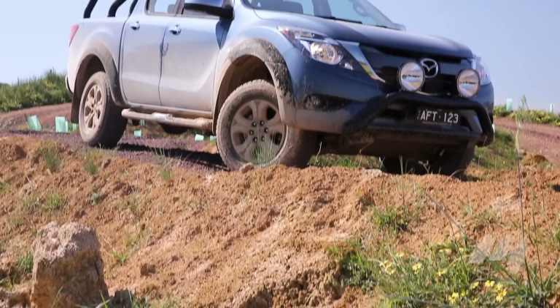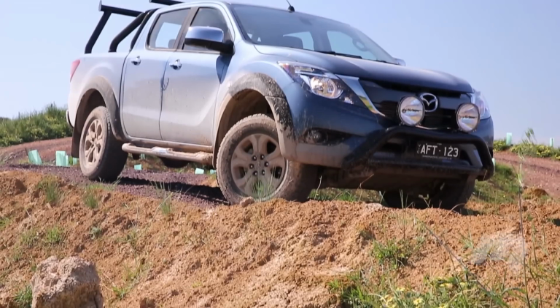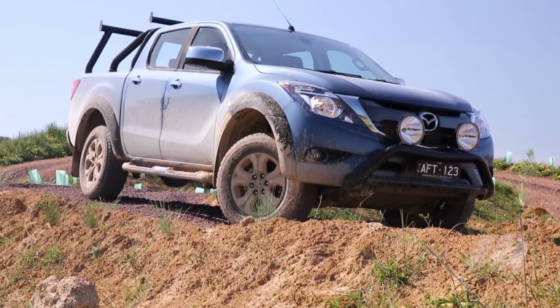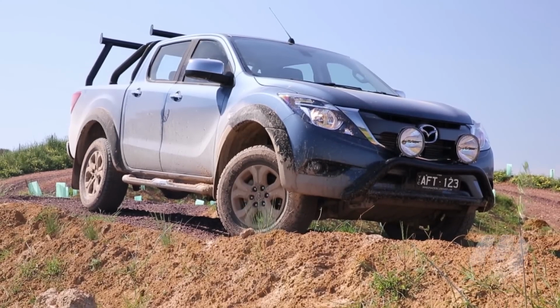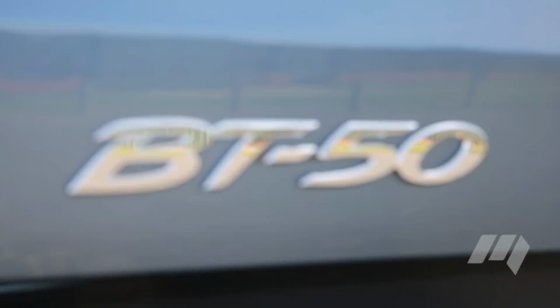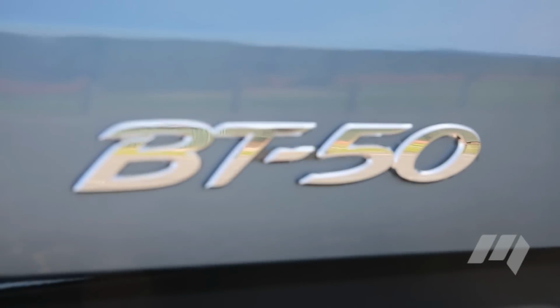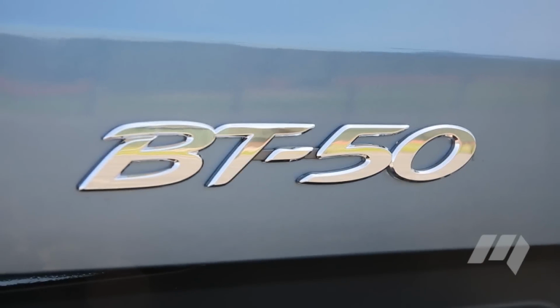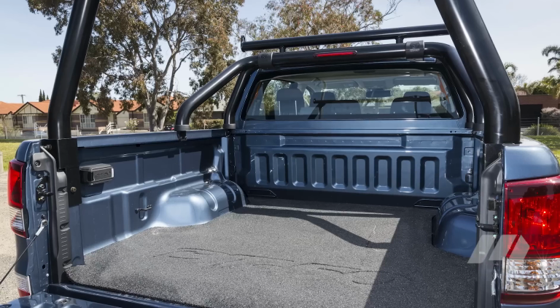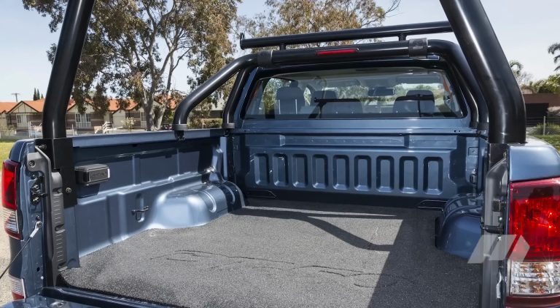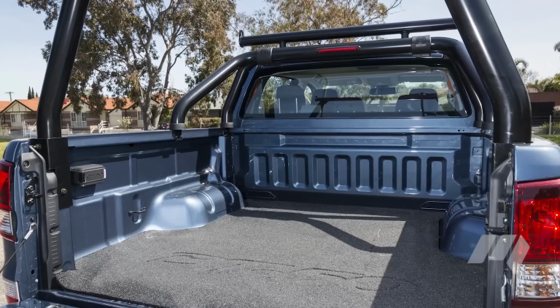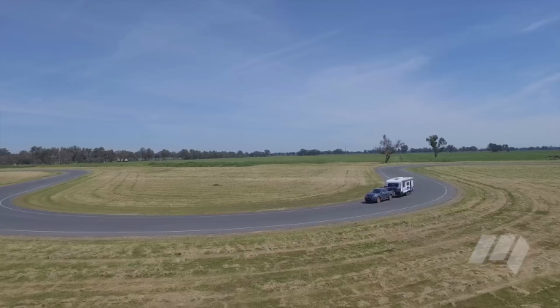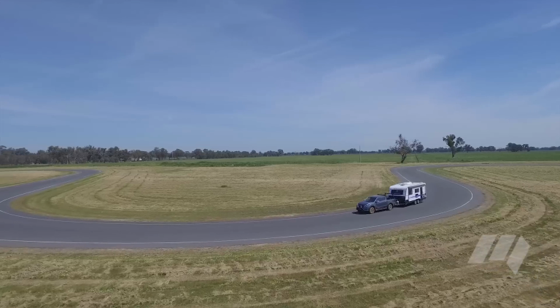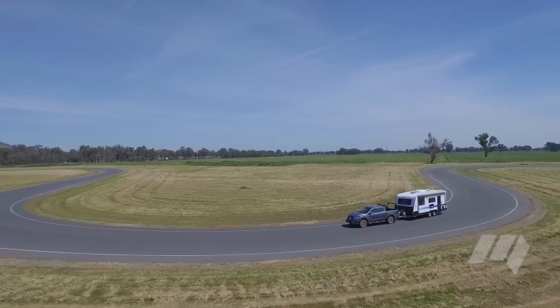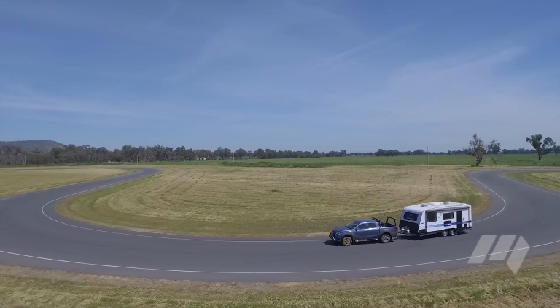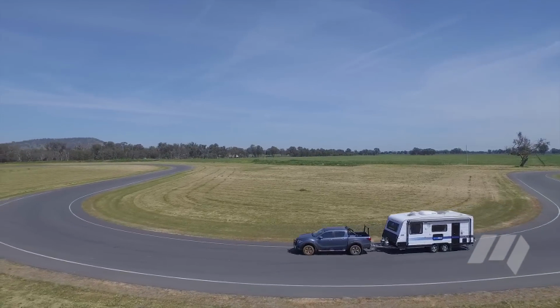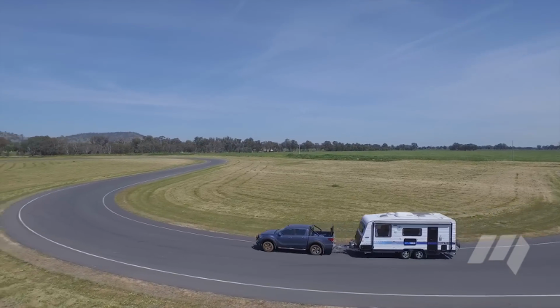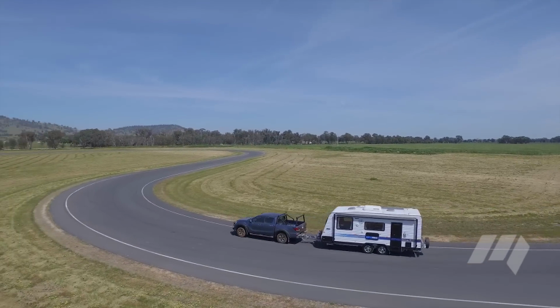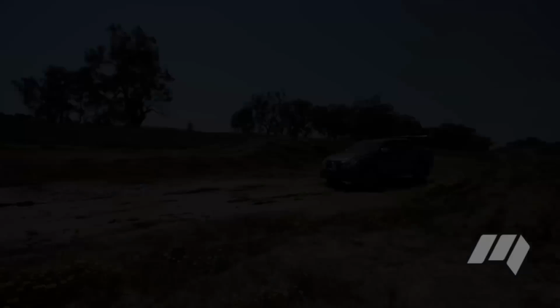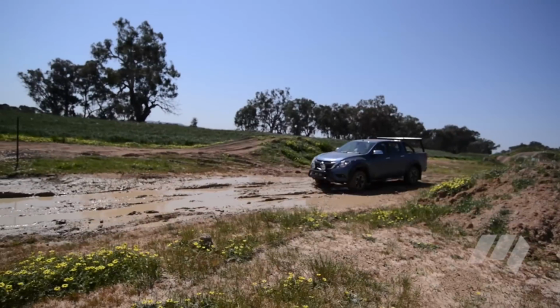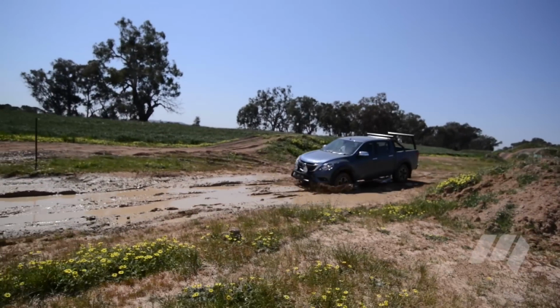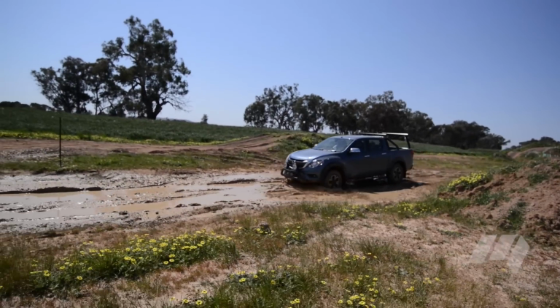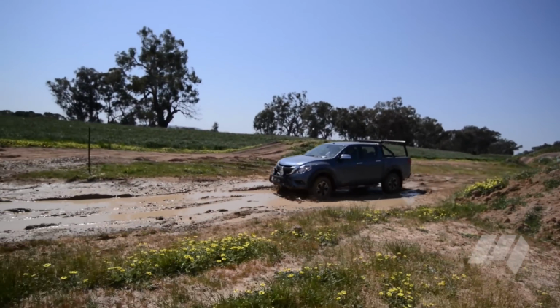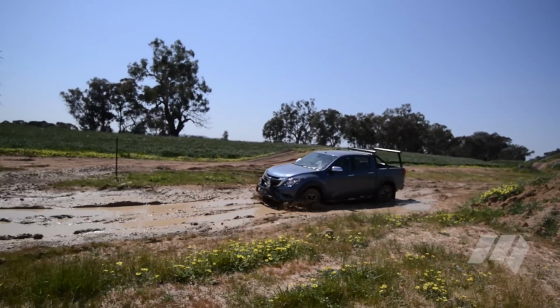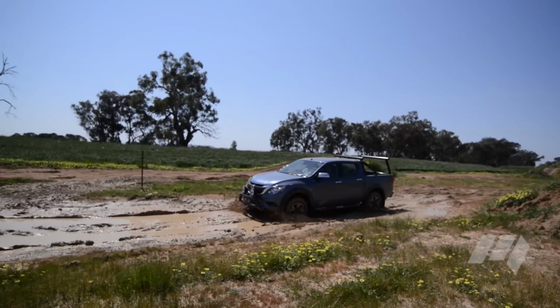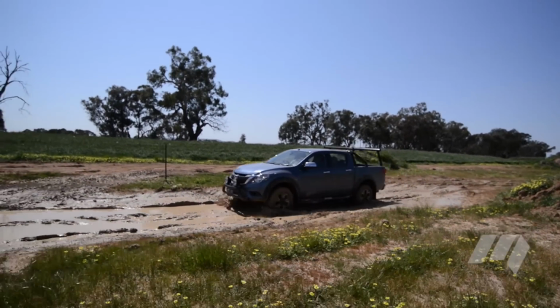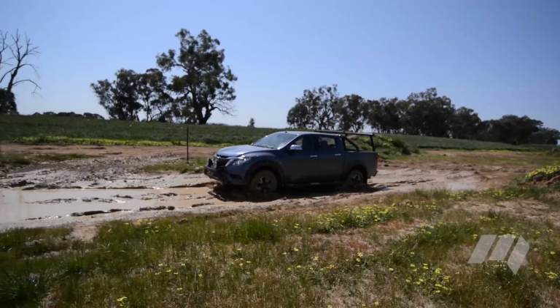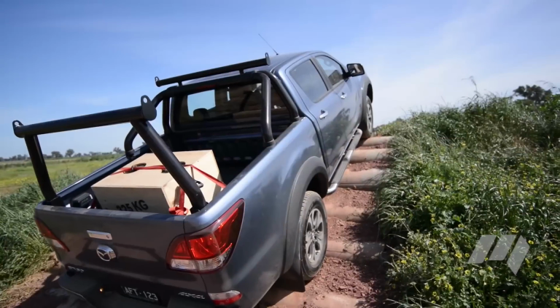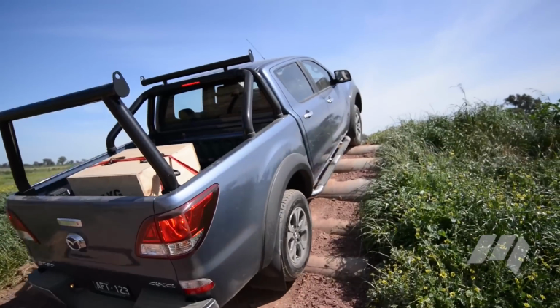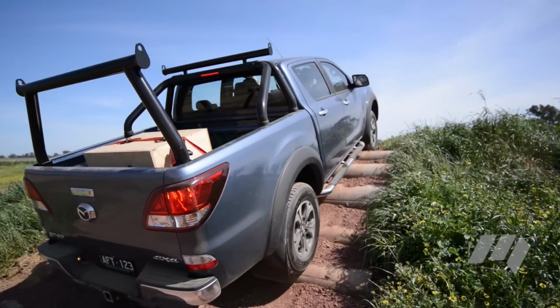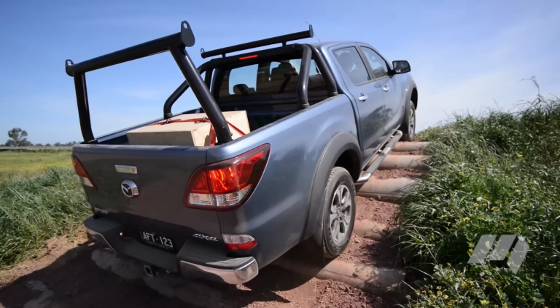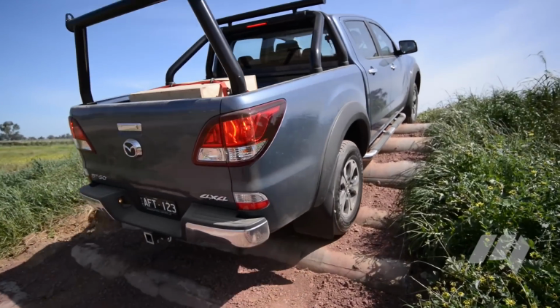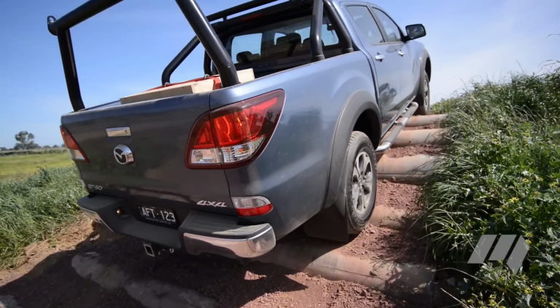Recently revised, the Mazda BT-50 offered the best payload on test and felt rock-solid when towing. It was a little compromised off-road and suffered from a poorly calibrated anti-lock braking system, but impressed with a strong engine, especially when loaded to the nines.